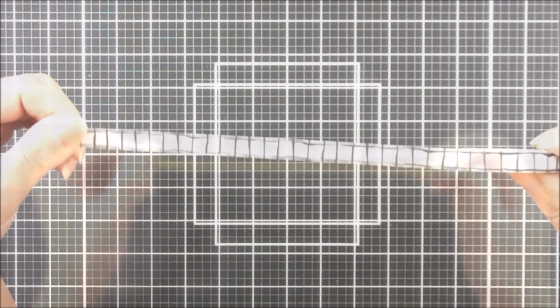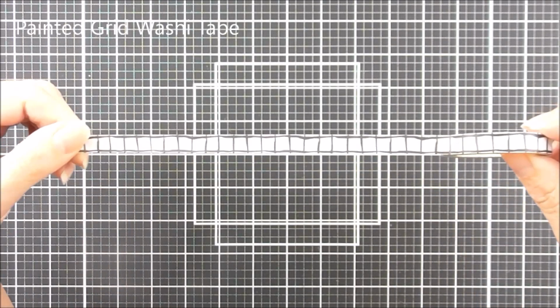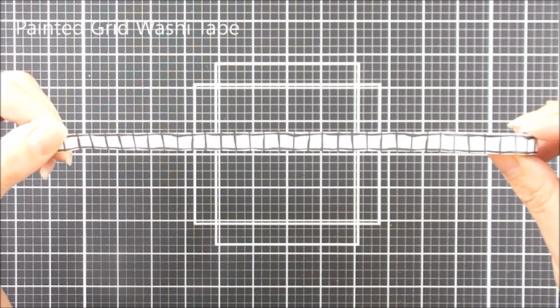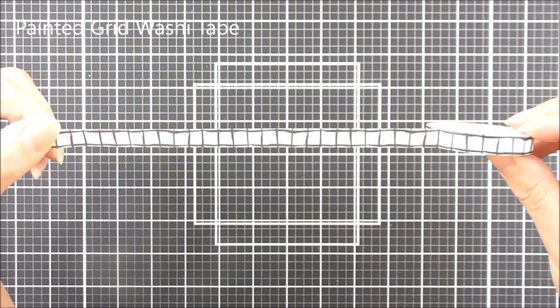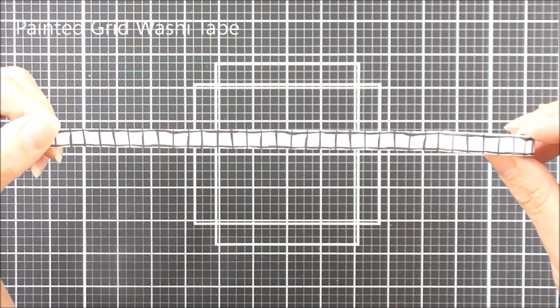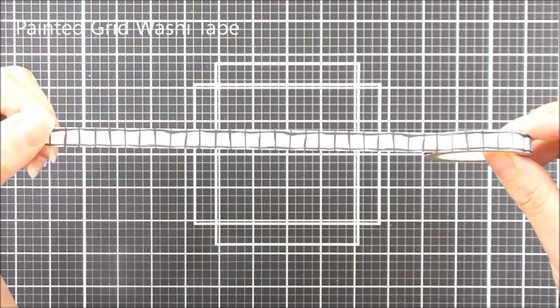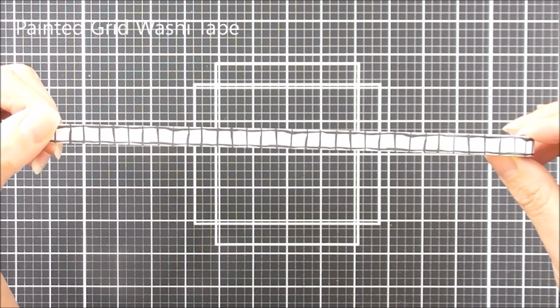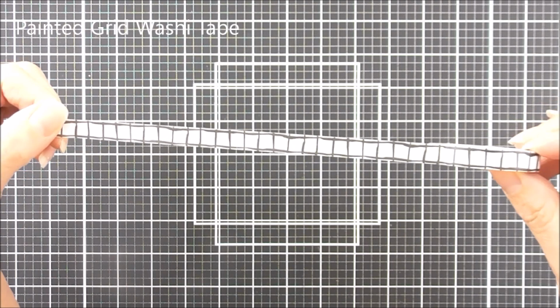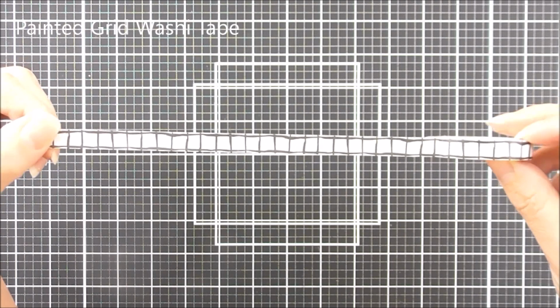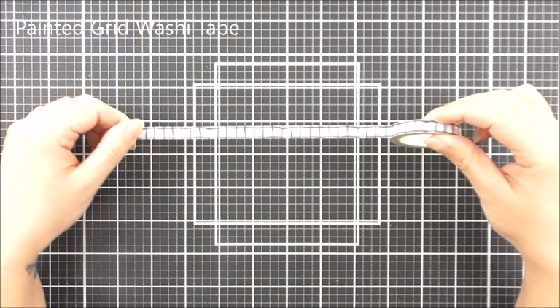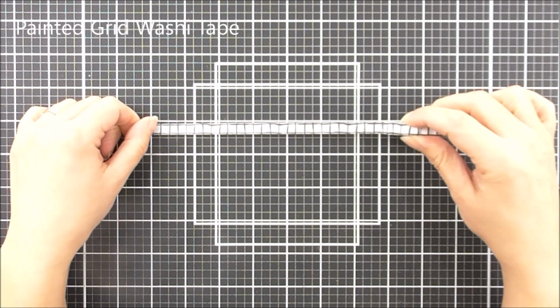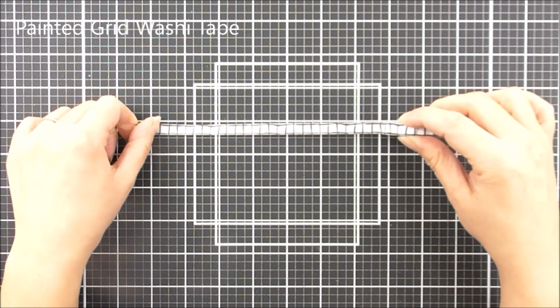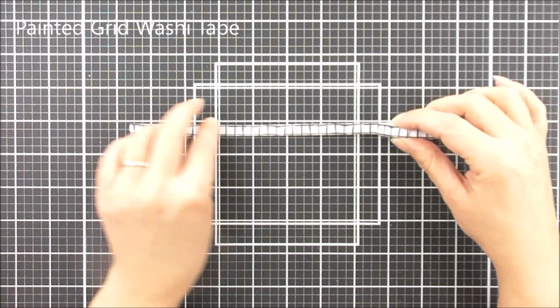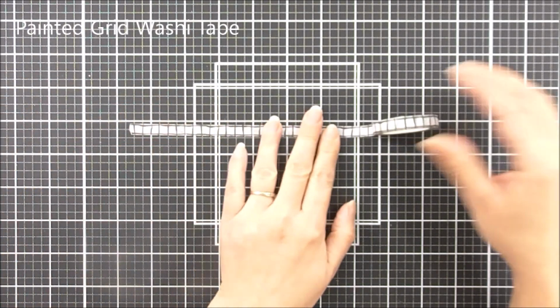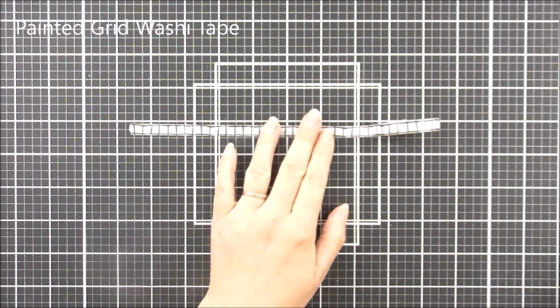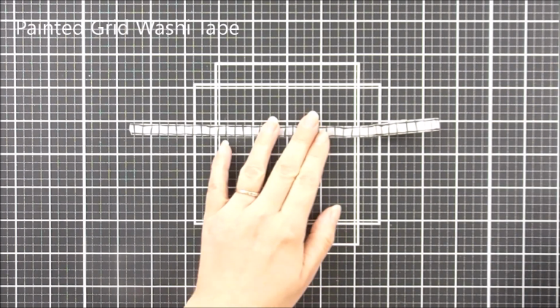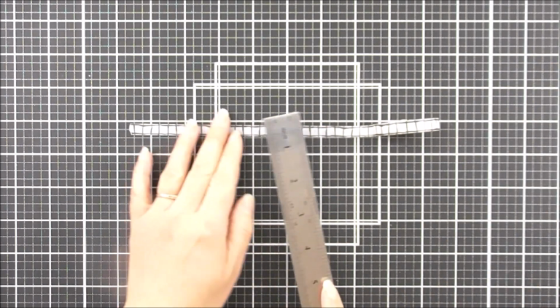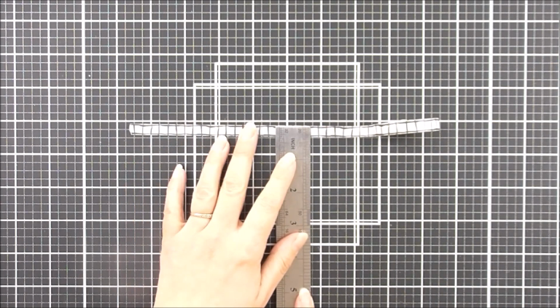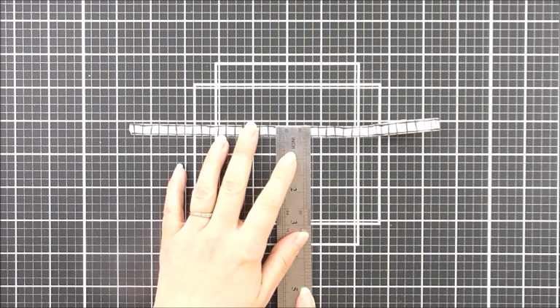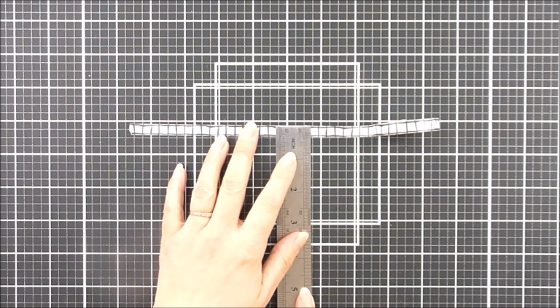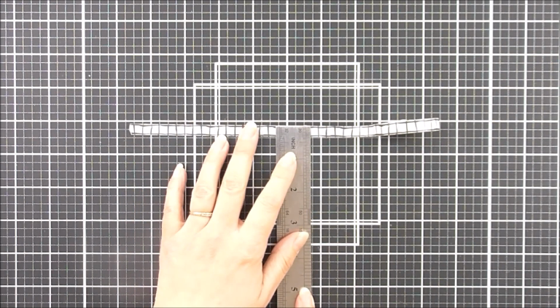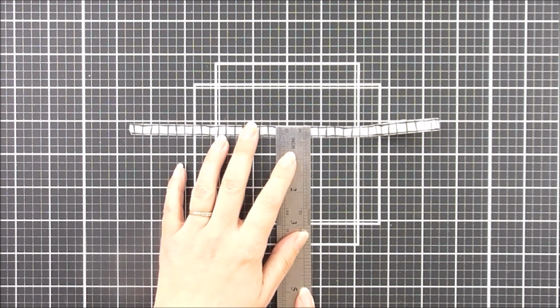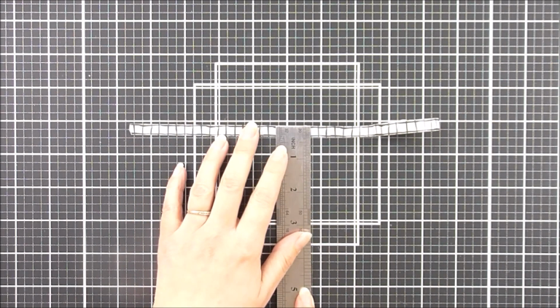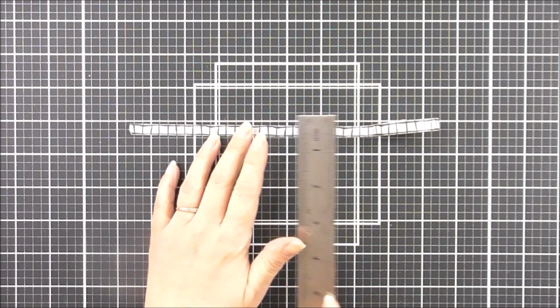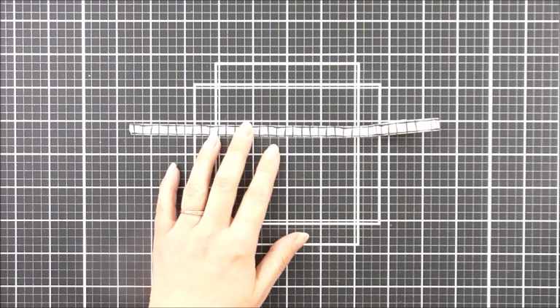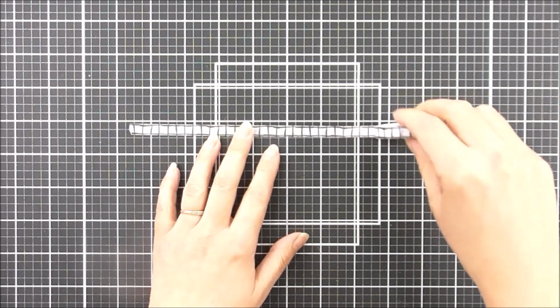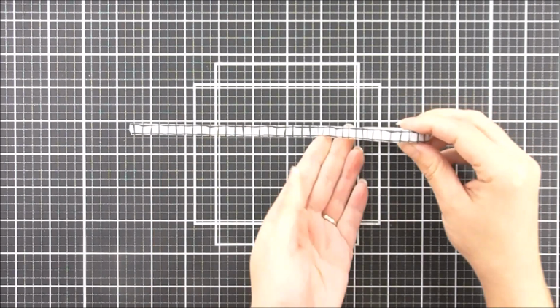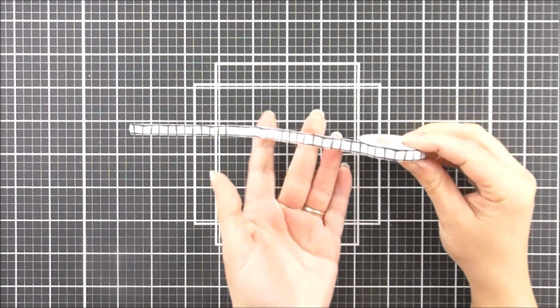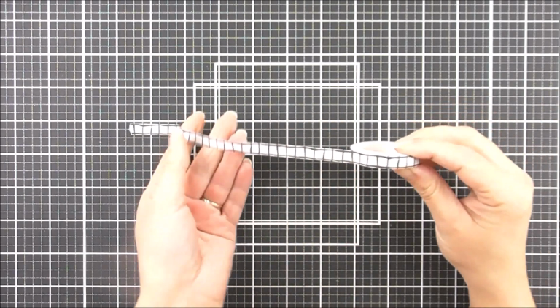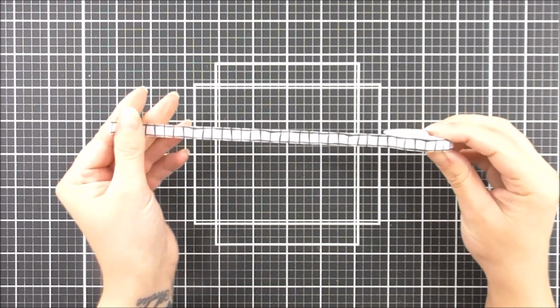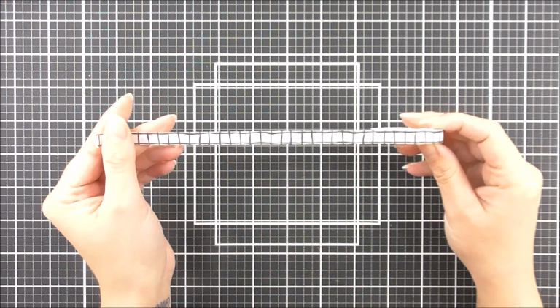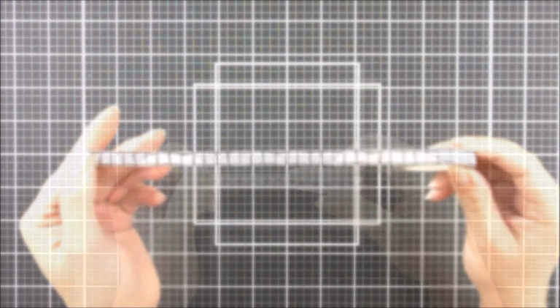Next up we have the Painted Grid Washi Tape. This one is 8 millimeters wide by 10 meters long and it's got a kind of painted grid effect — so it is the black painted onto the white washi tape there.